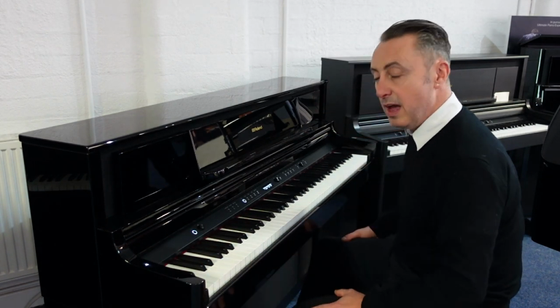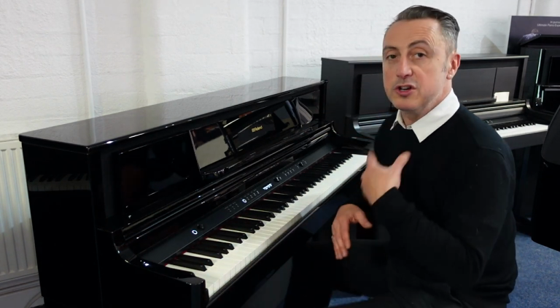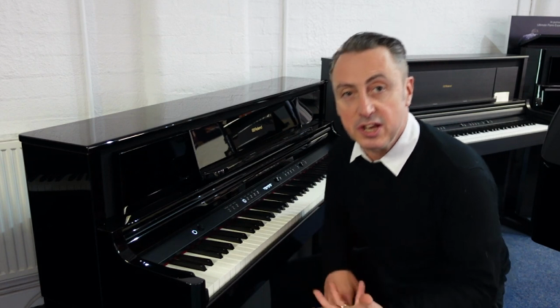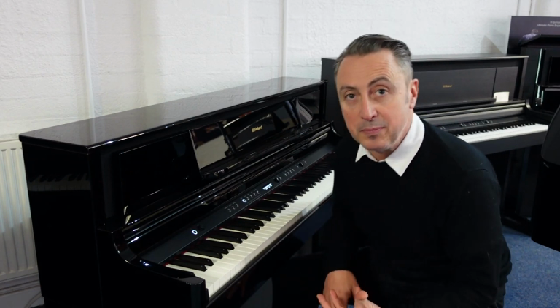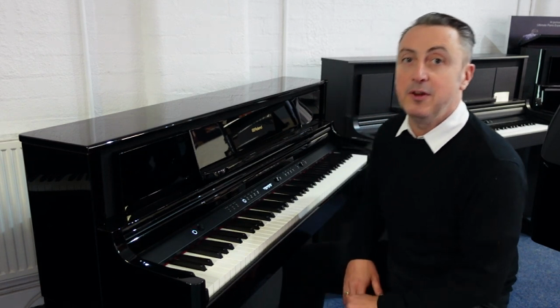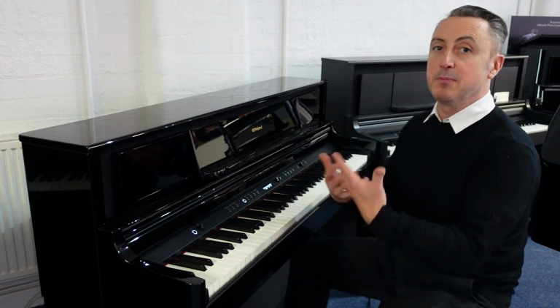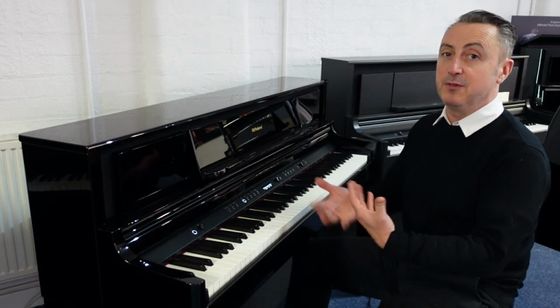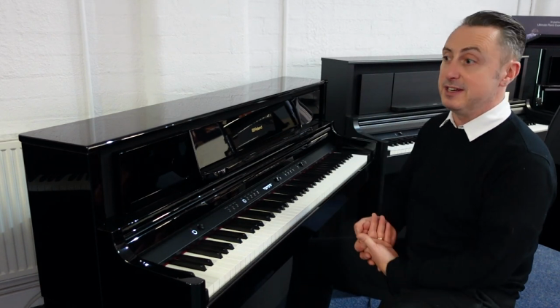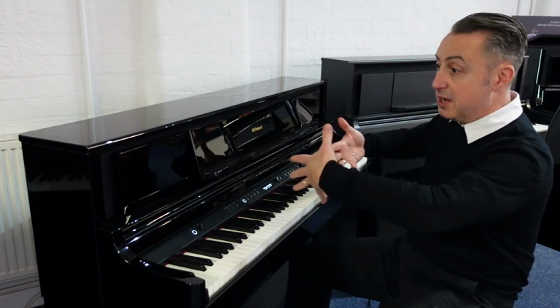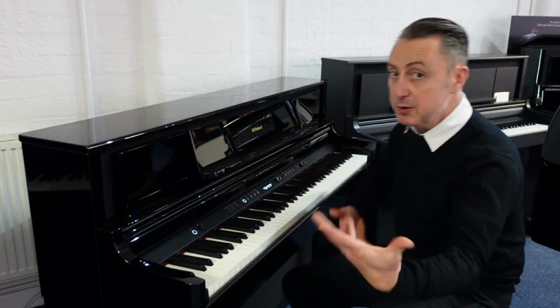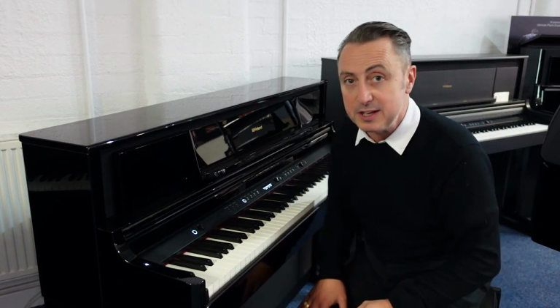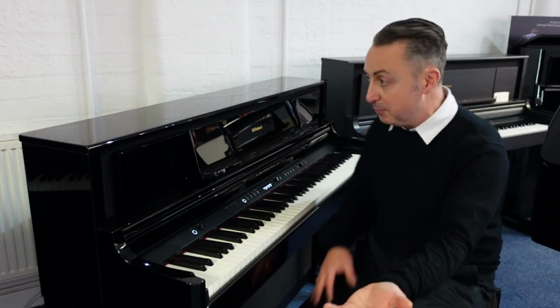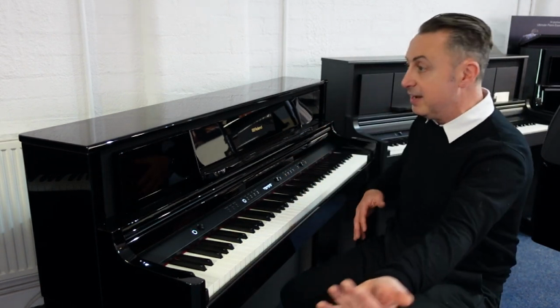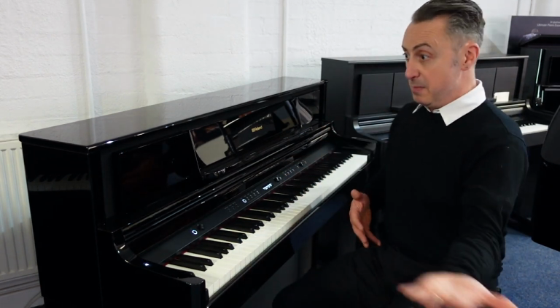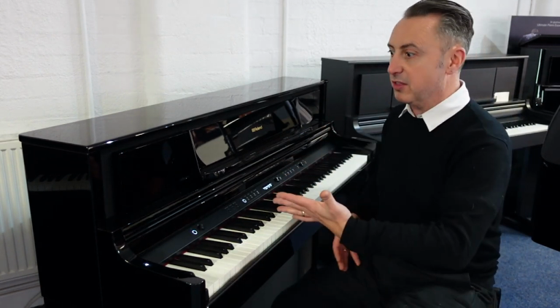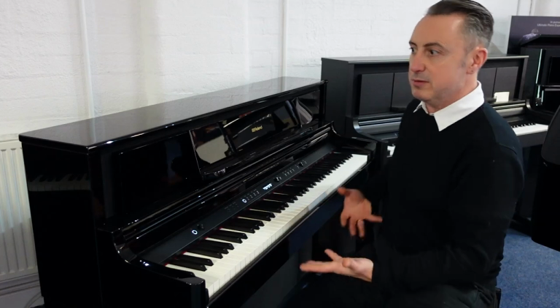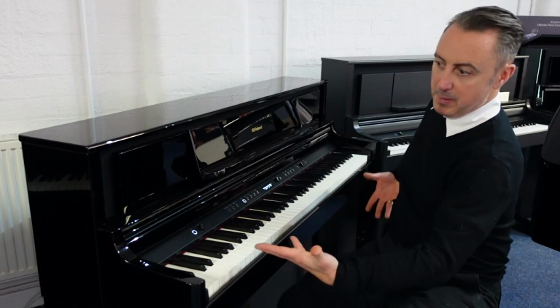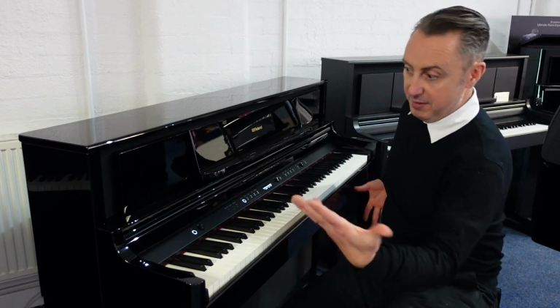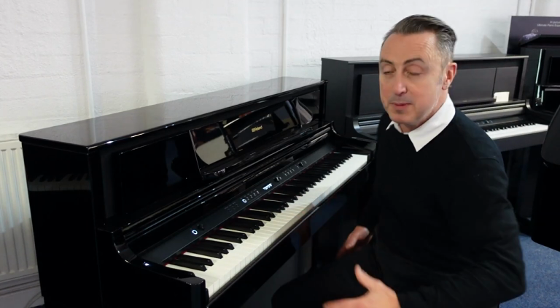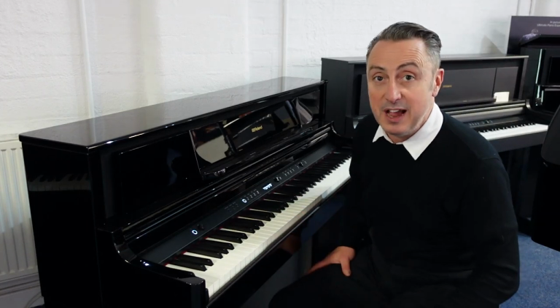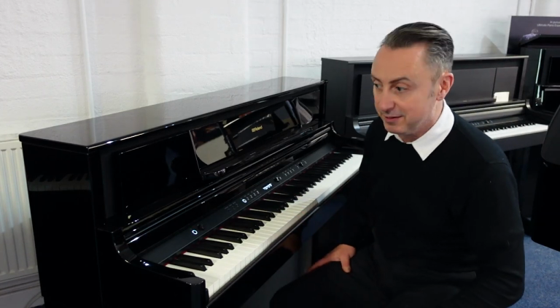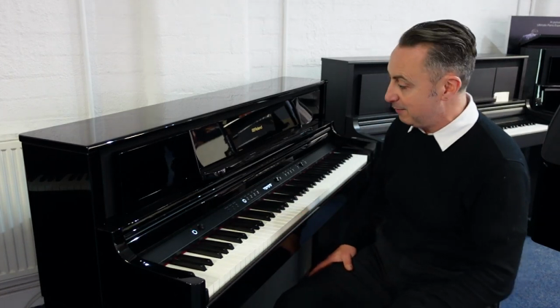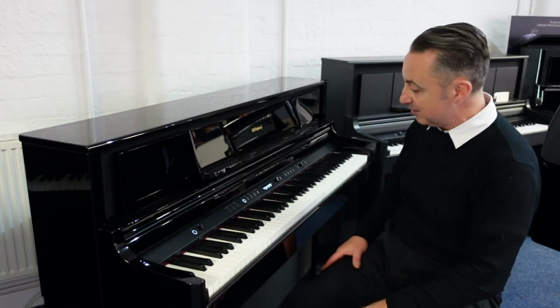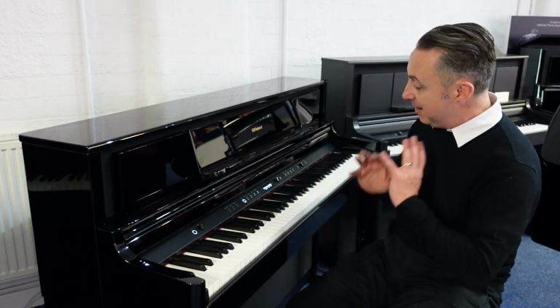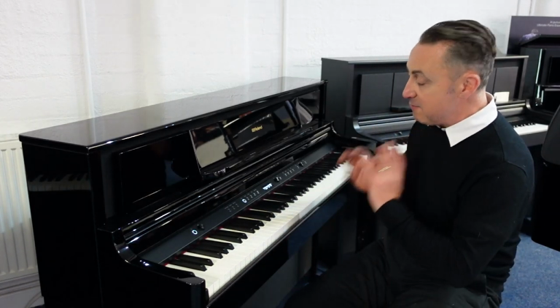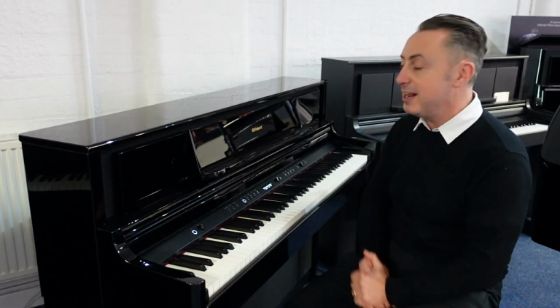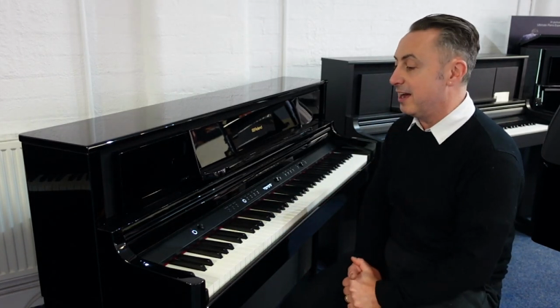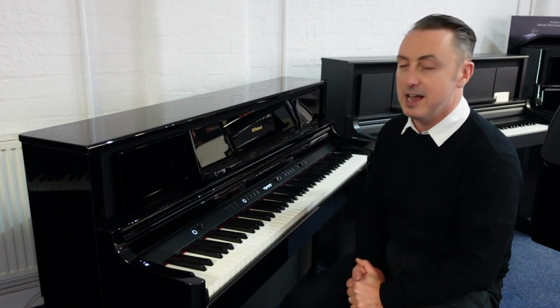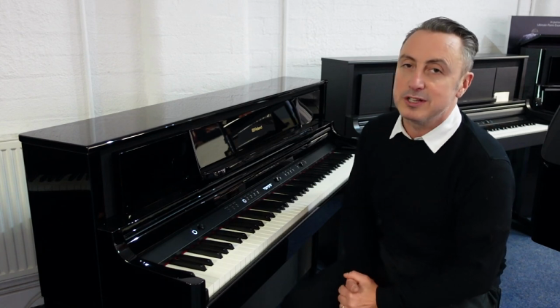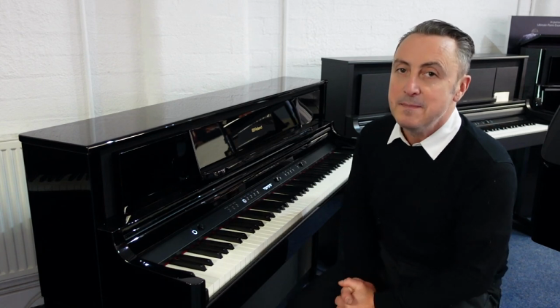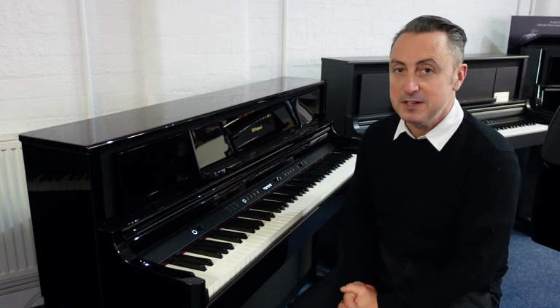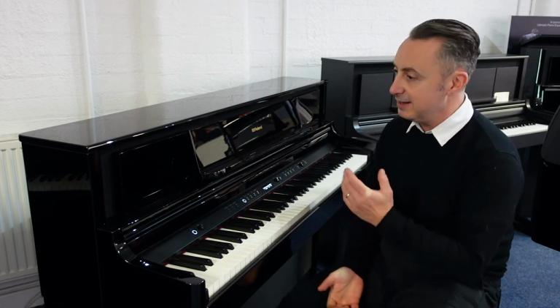Of course you can turn it up and down, plug headphones in, and as I said you can Bluetooth it and play your music through it — so it would probably be better than most people's hi-fi they've got at home. It really is a high quality piece of kit.